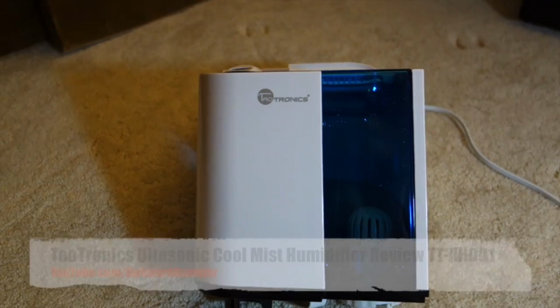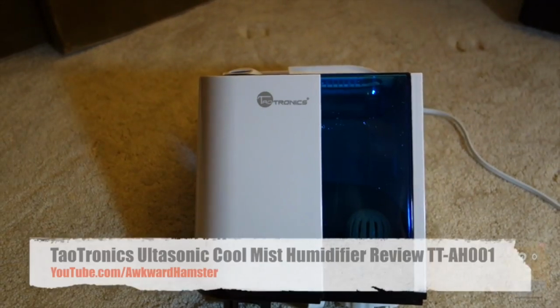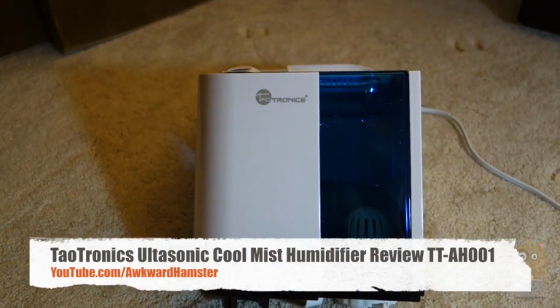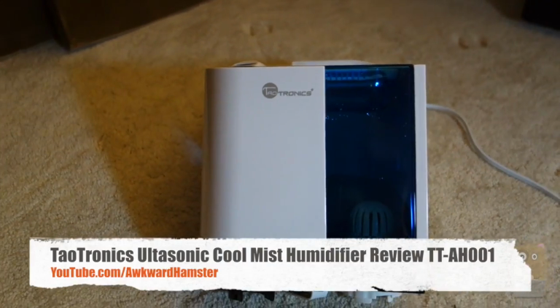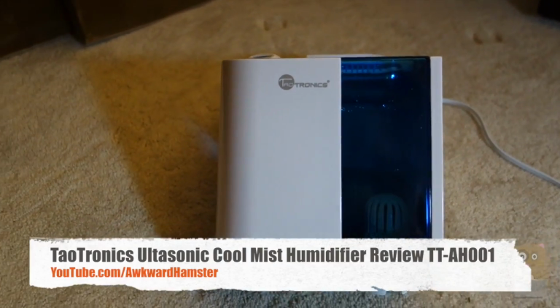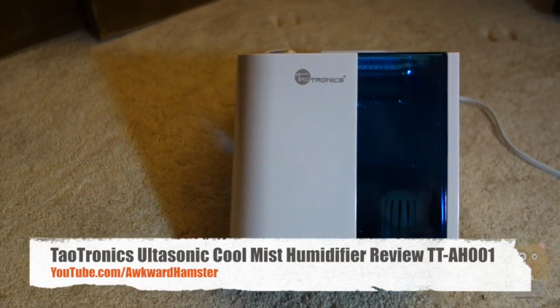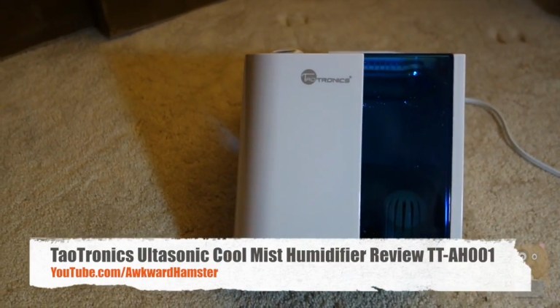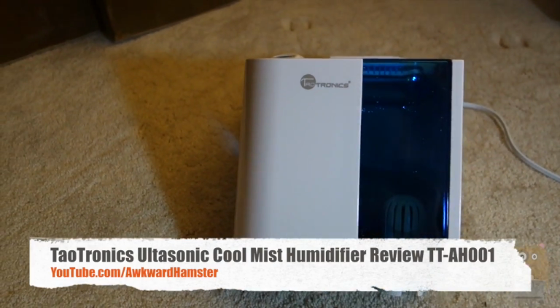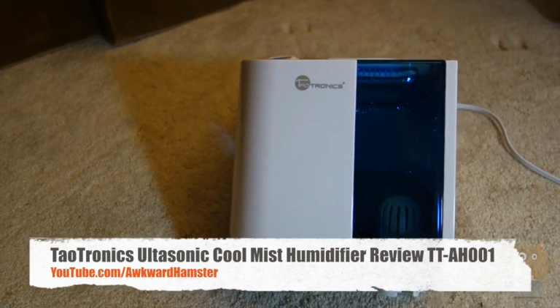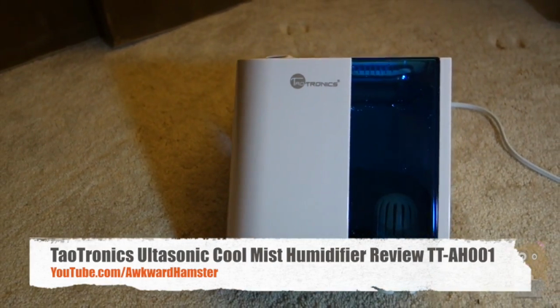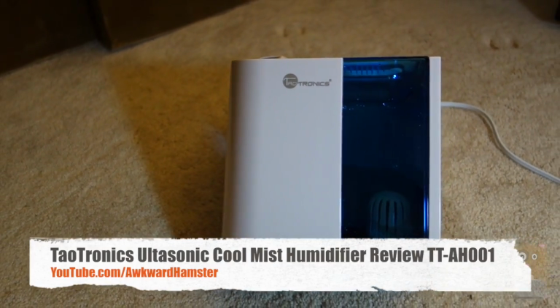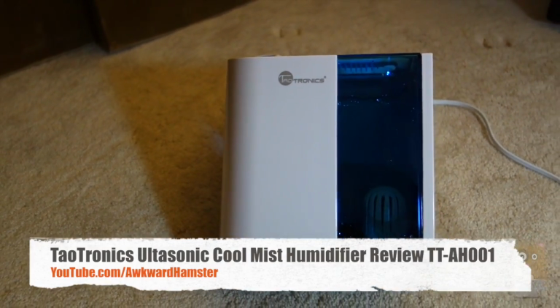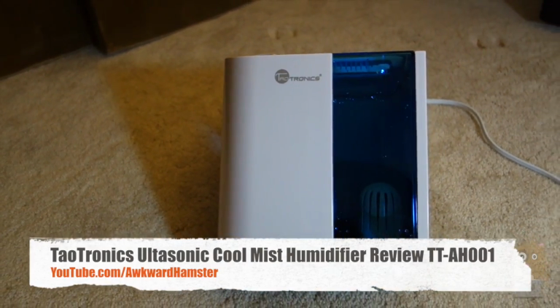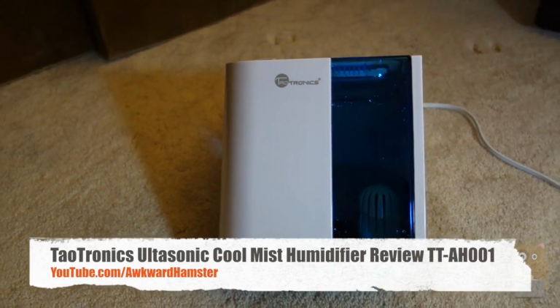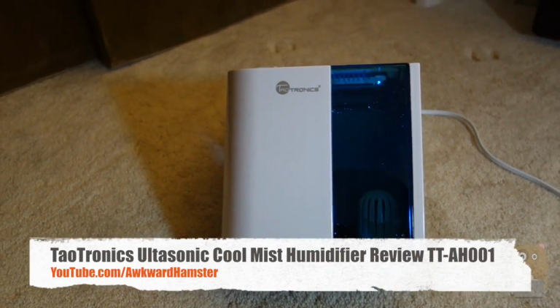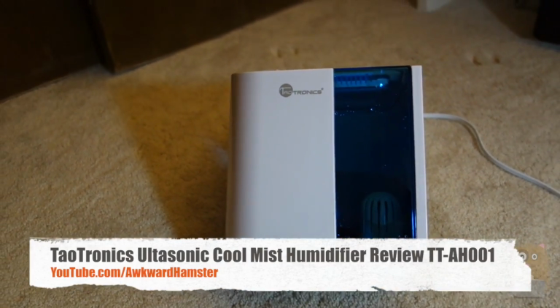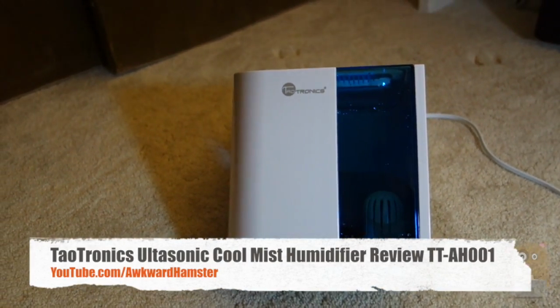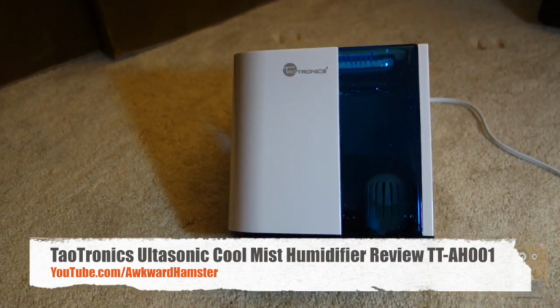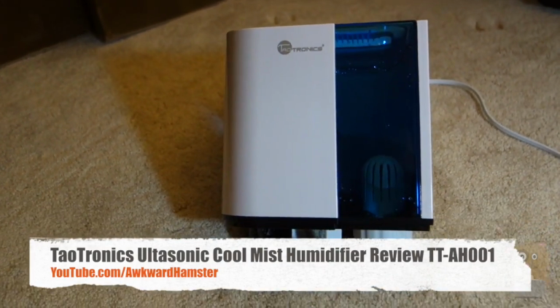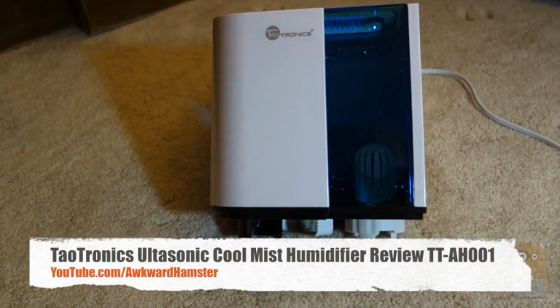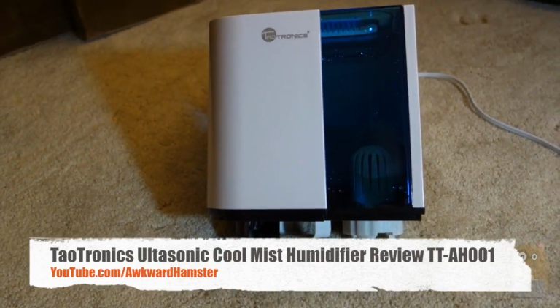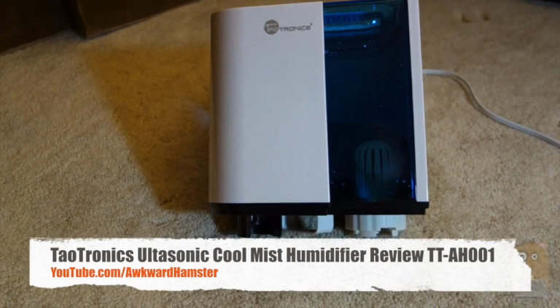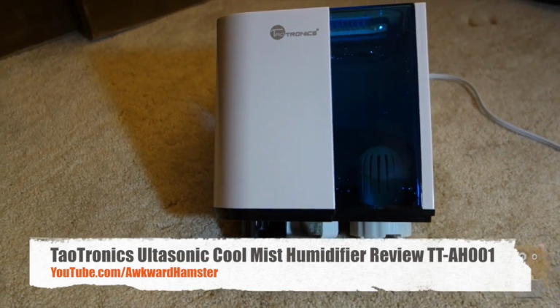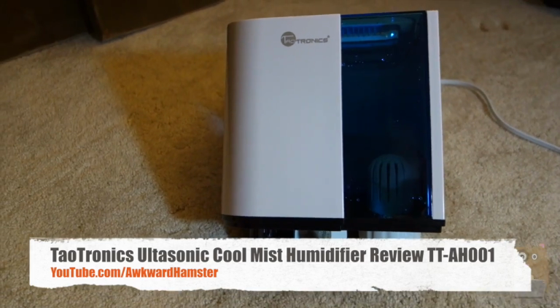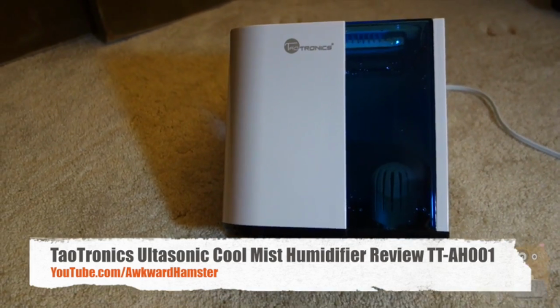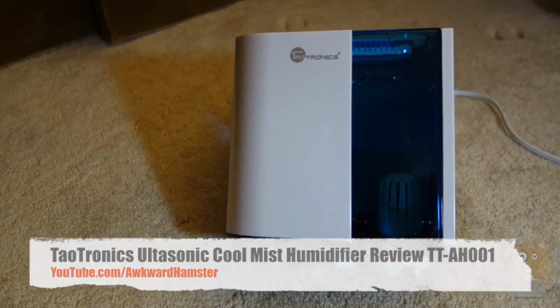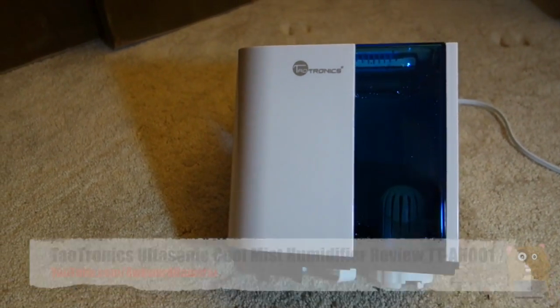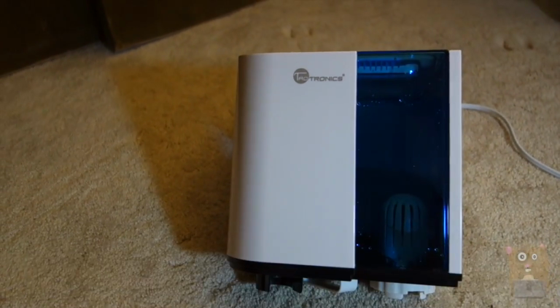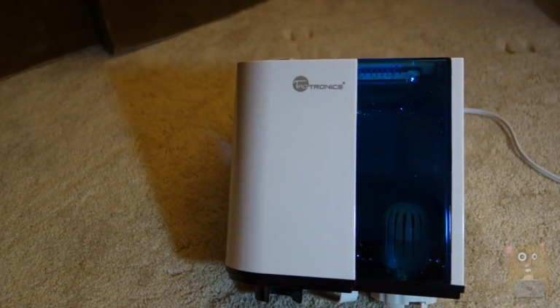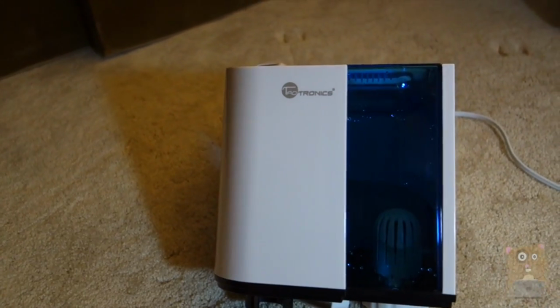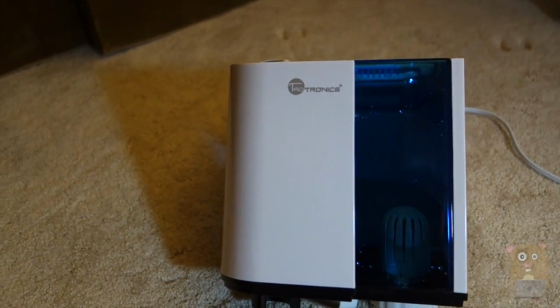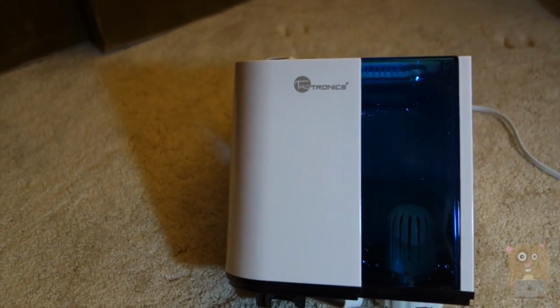Hi, welcome to Ogo Hamster. Today I'll be reviewing this ultrasonic cool mist humidifier by Taltronics. The model is TT-AH001.